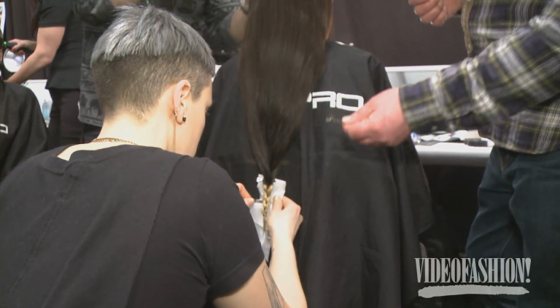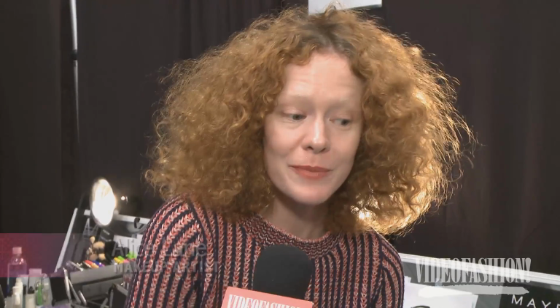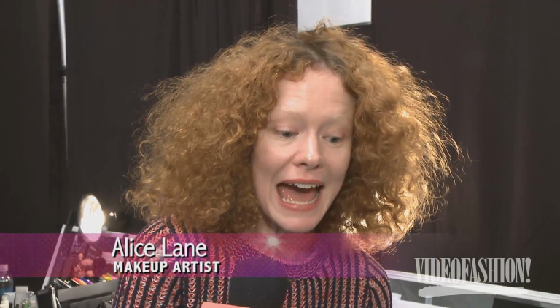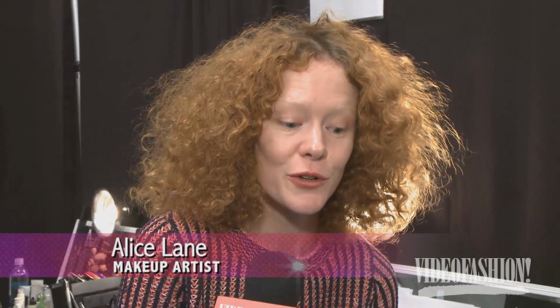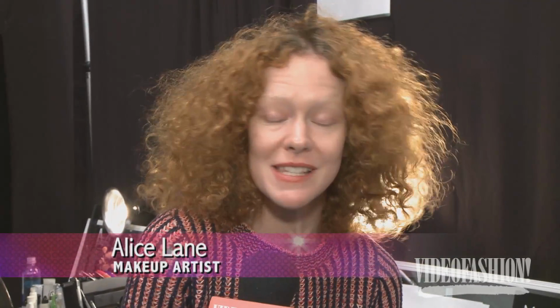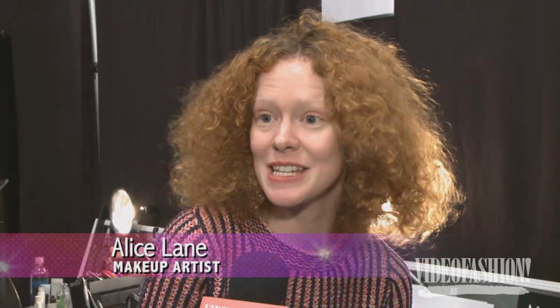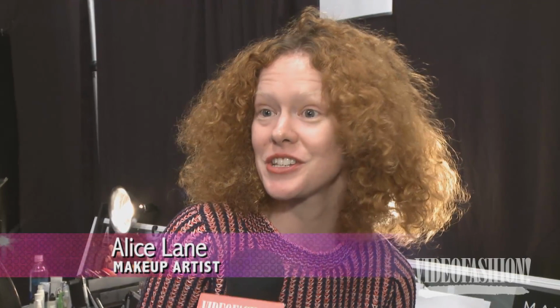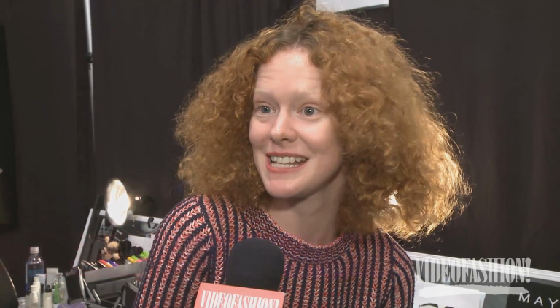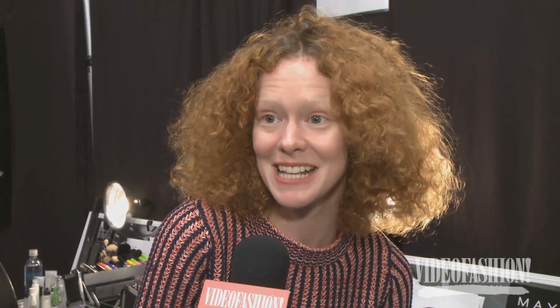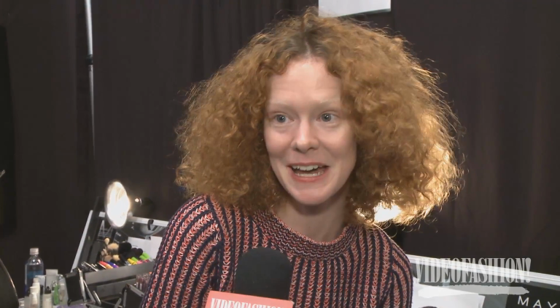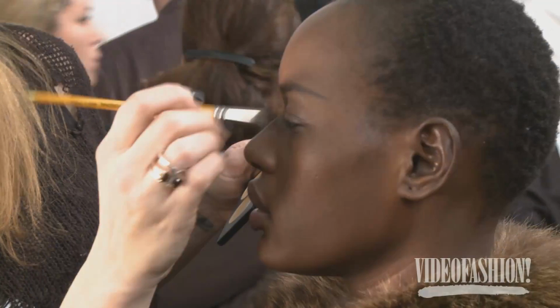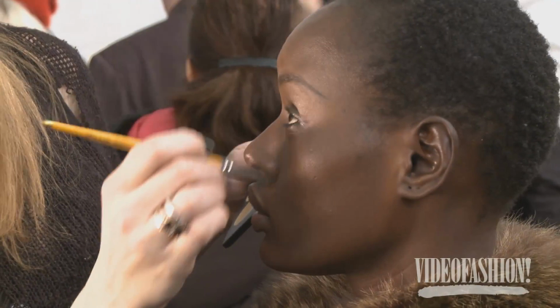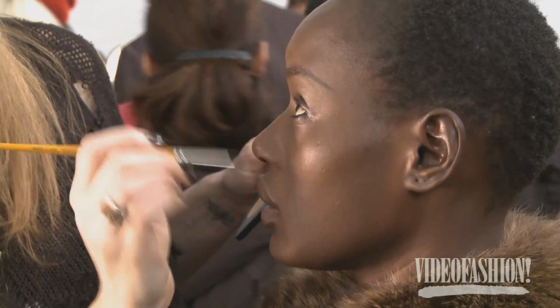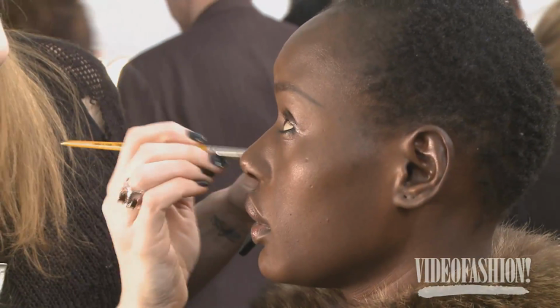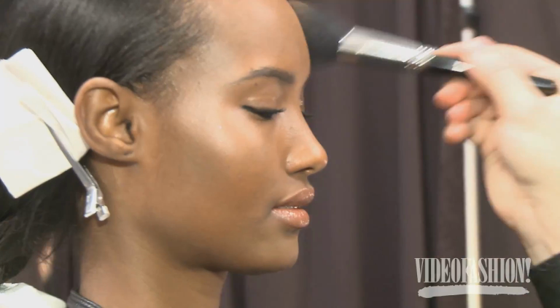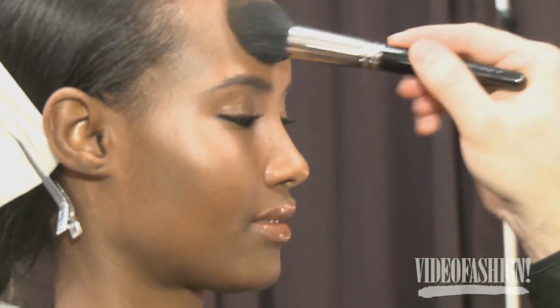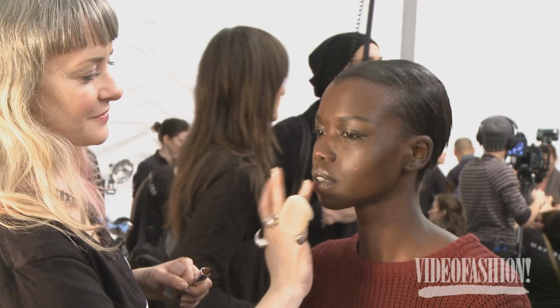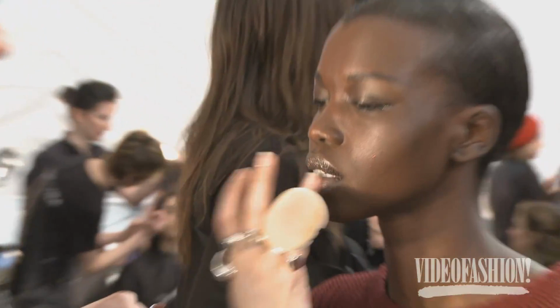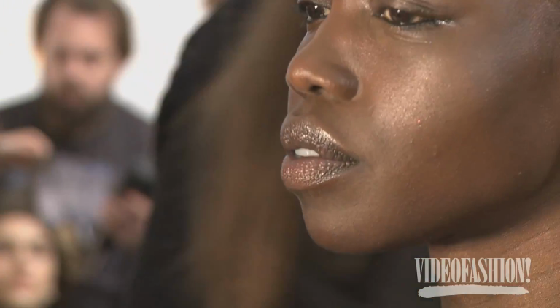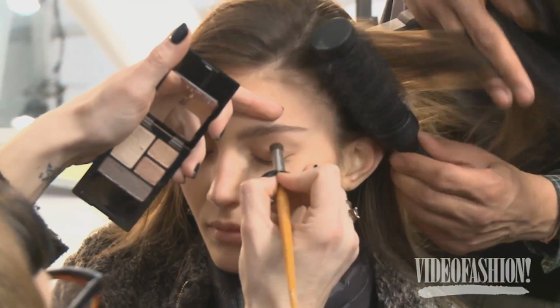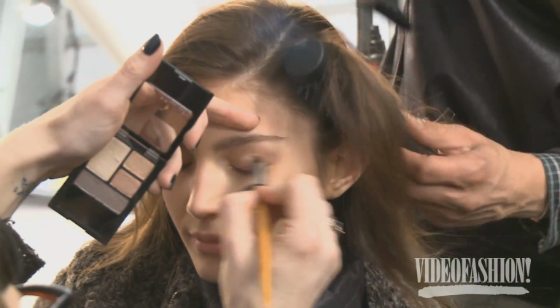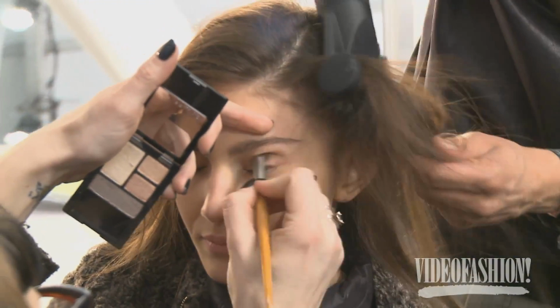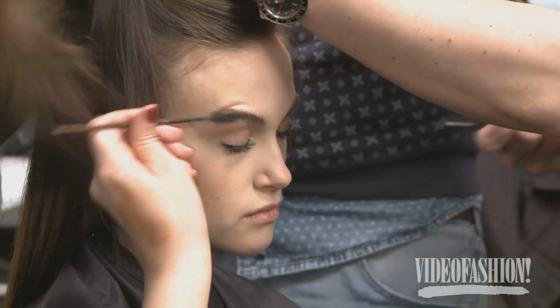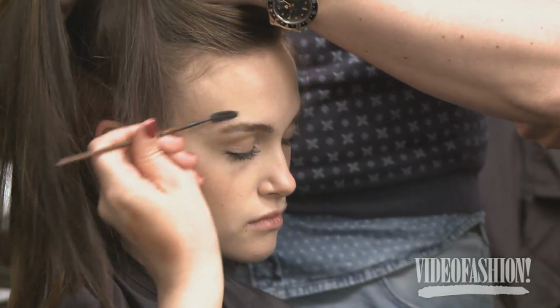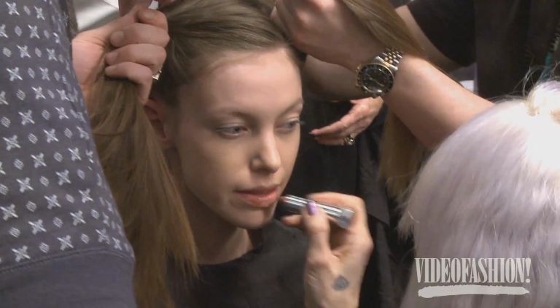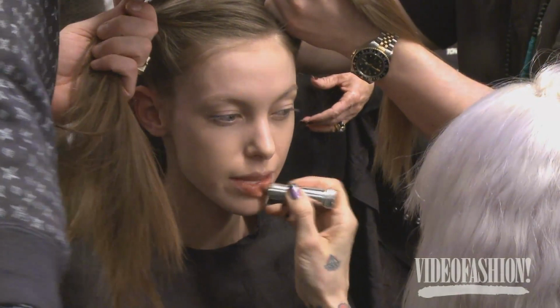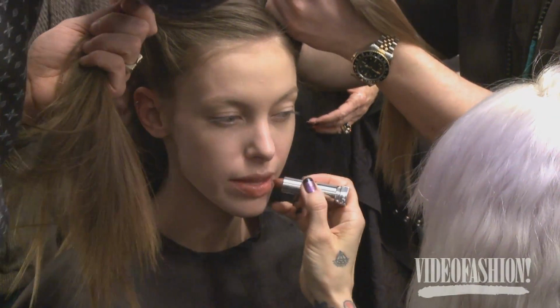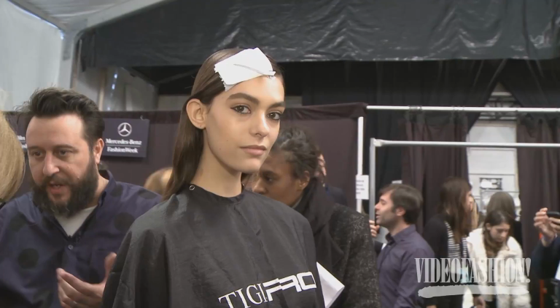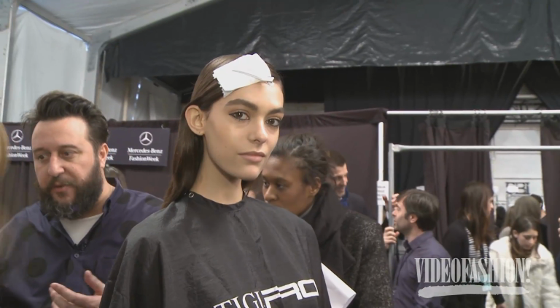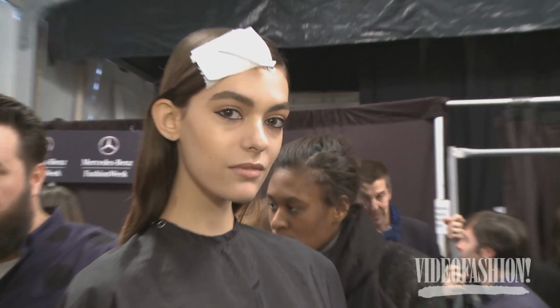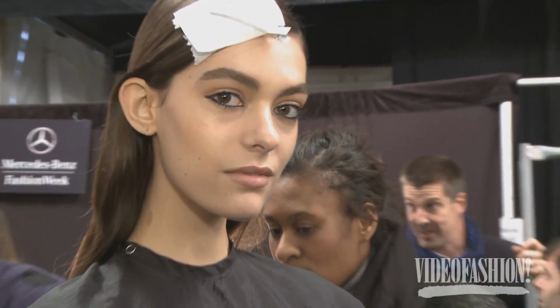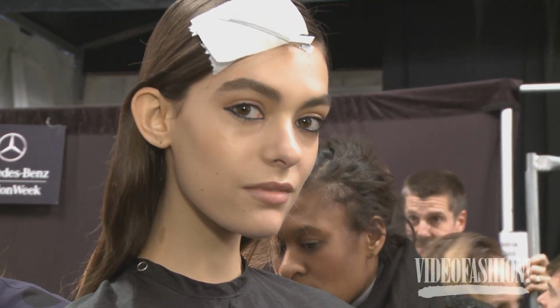Mara Hoffman asked for sexy, gorgeous gypsies. She likes makeup, she likes to see it, she likes to feel it. It's very sultry, it's very glossy, lots of black eyeliner, lots of mascara, and a lovely nude lip. It's a very done, glamorous girl.